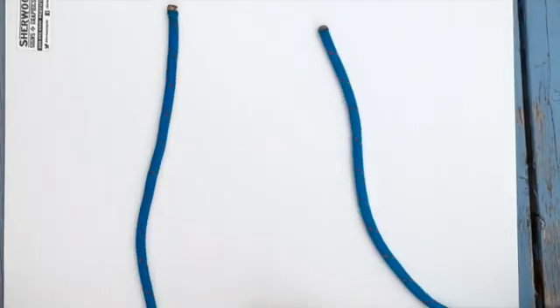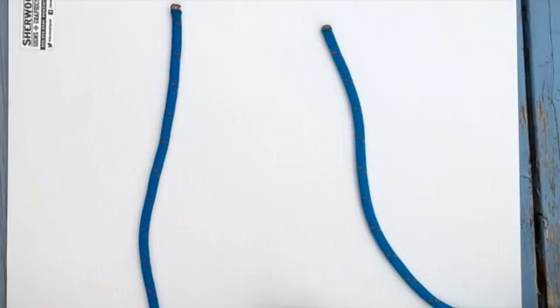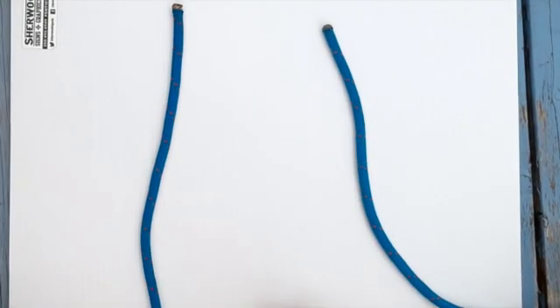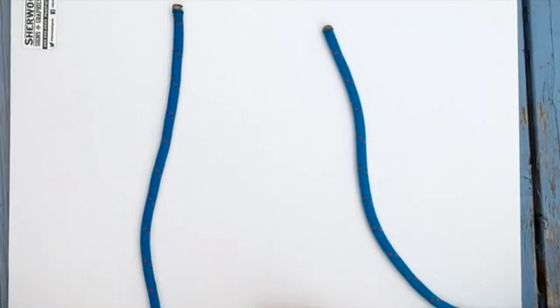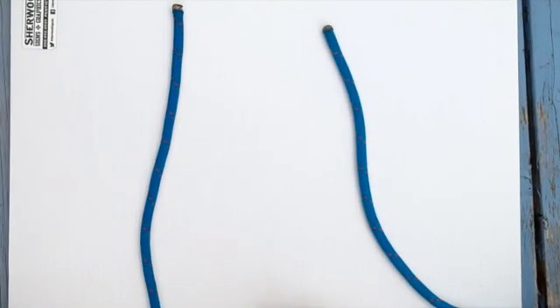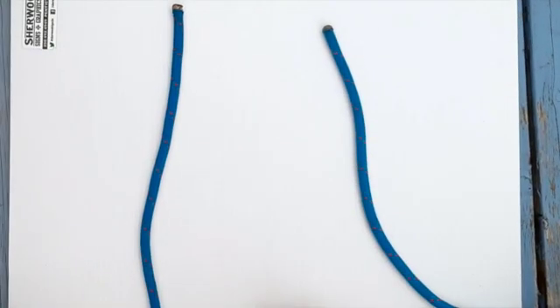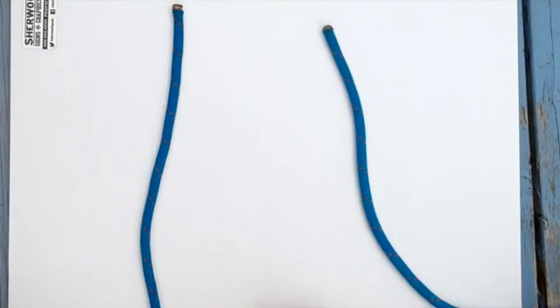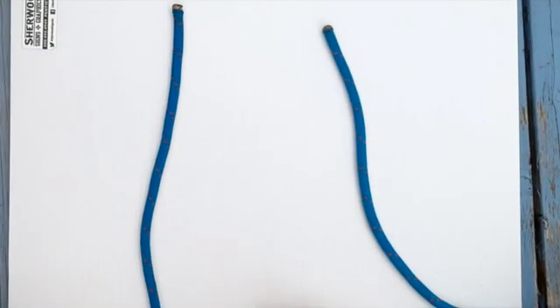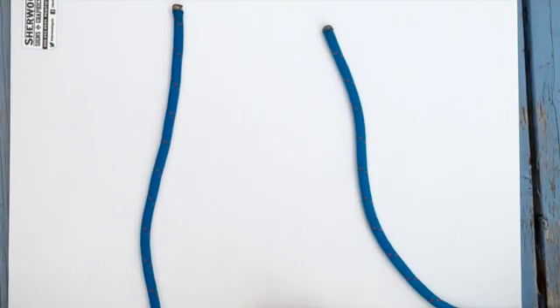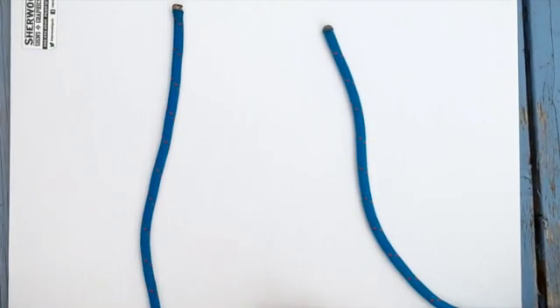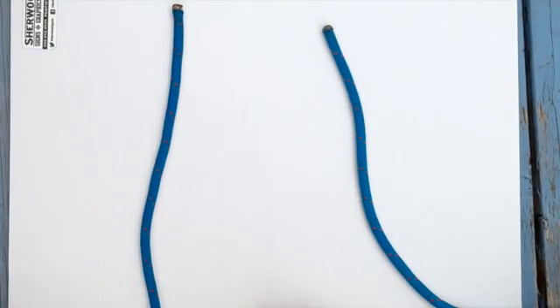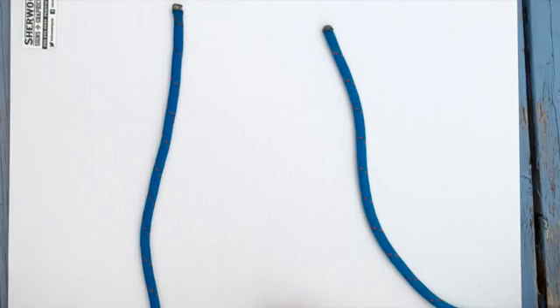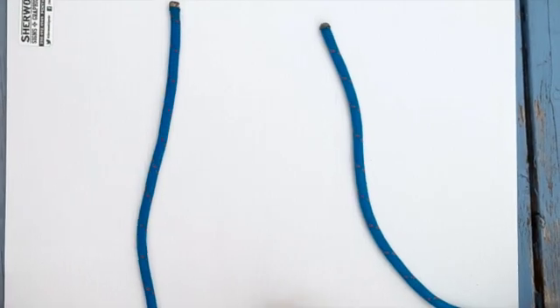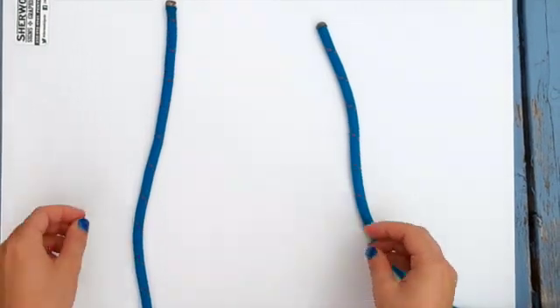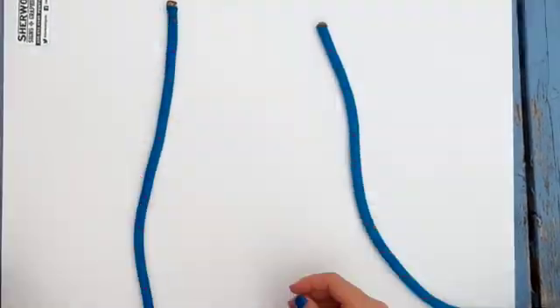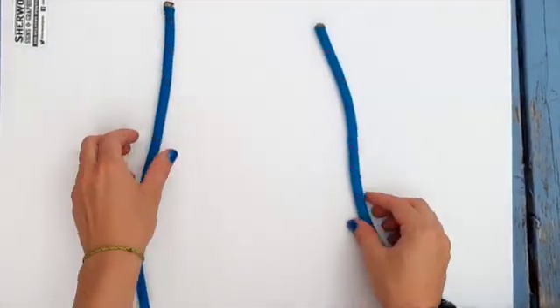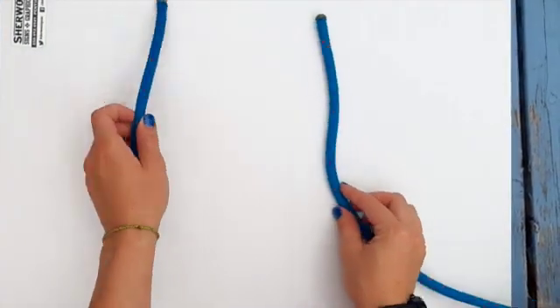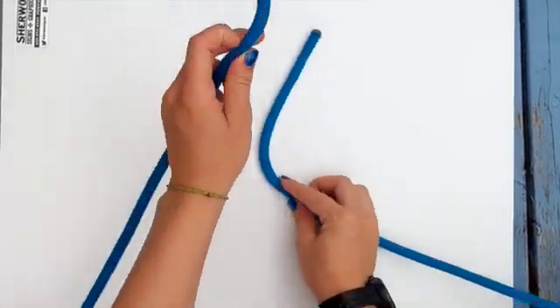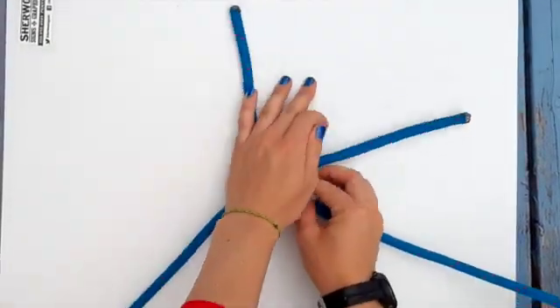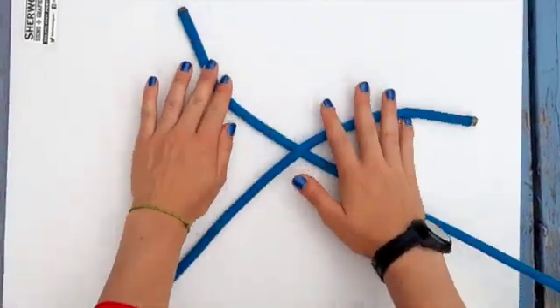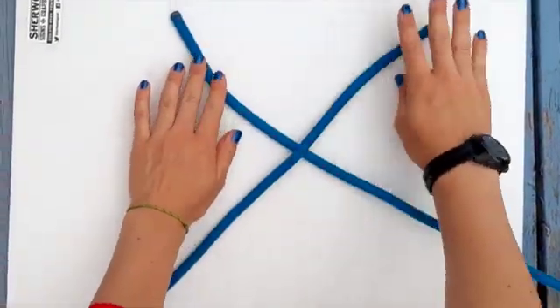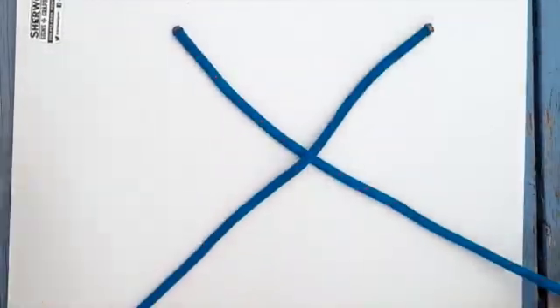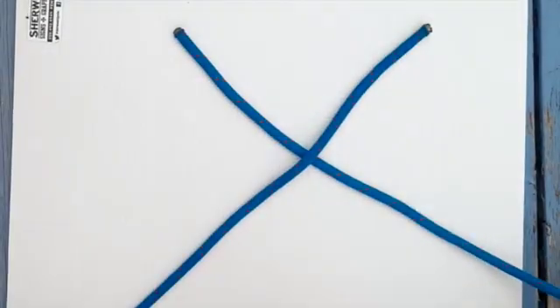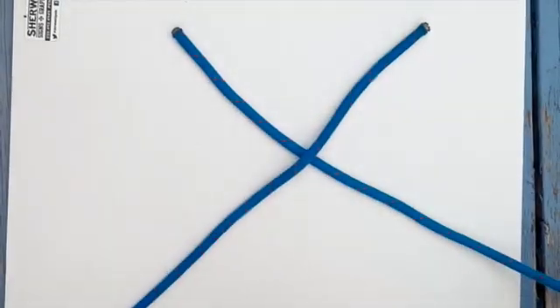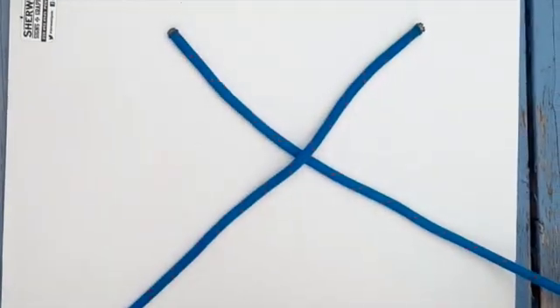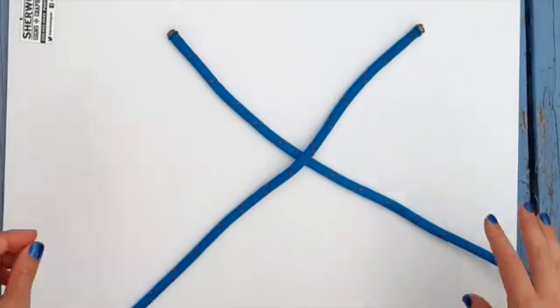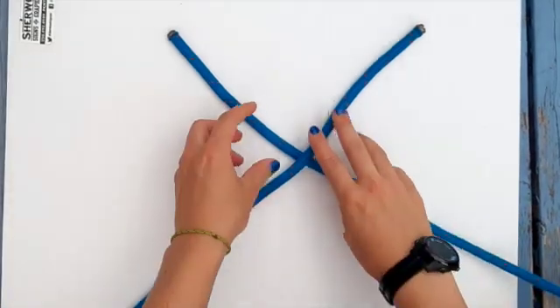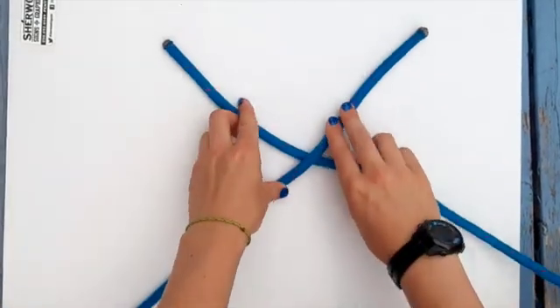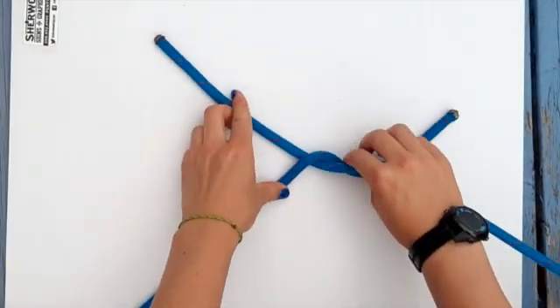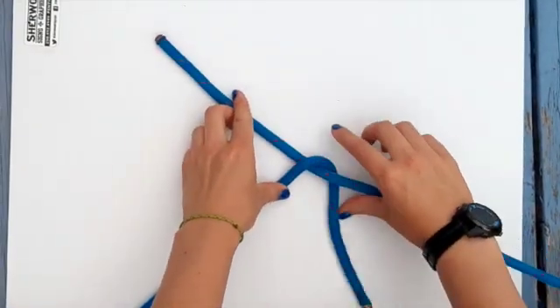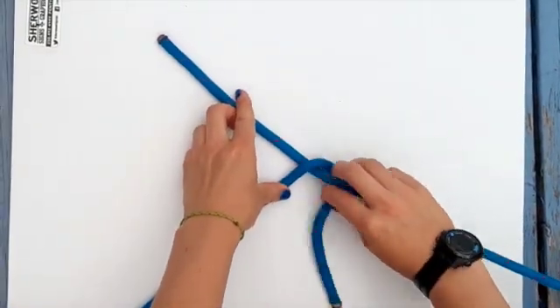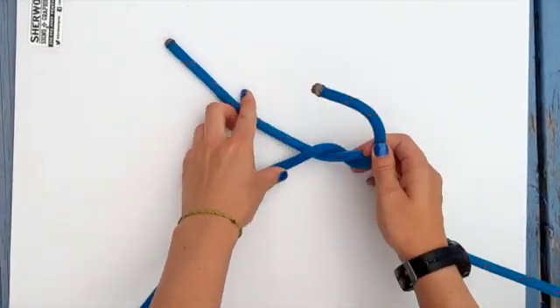For this knot you will need both ends of your rope. Lay them down so they are laying parallel with each other. Take the left end and cross it over the right end. Tuck that end under like a basic shoelace knot.